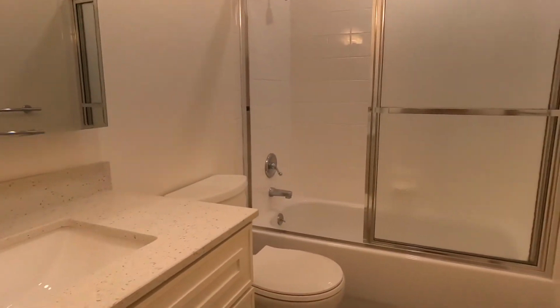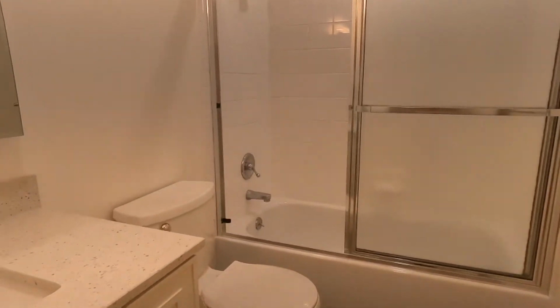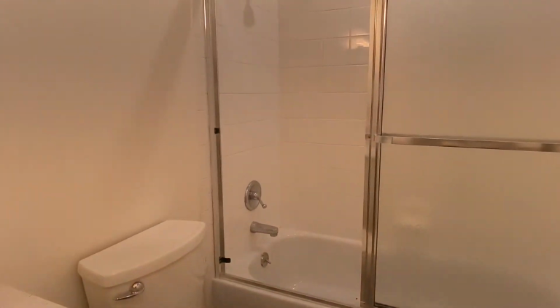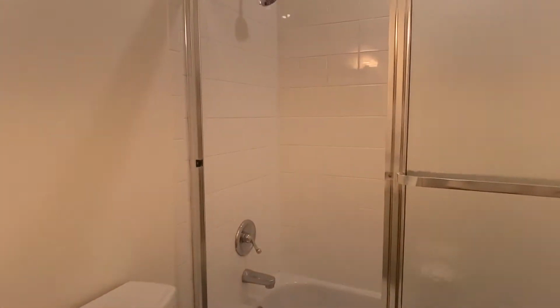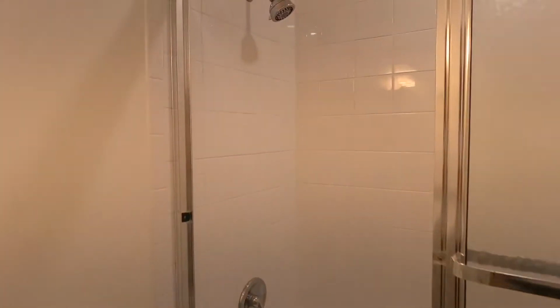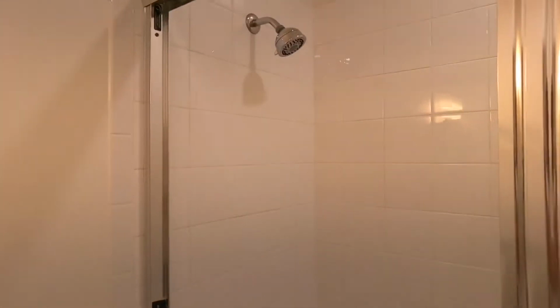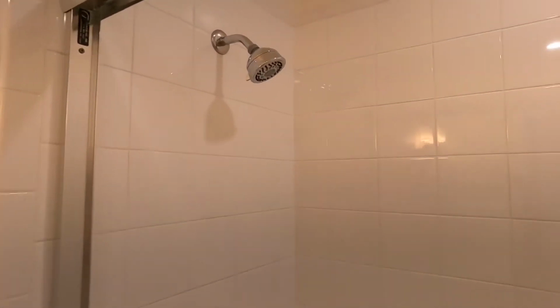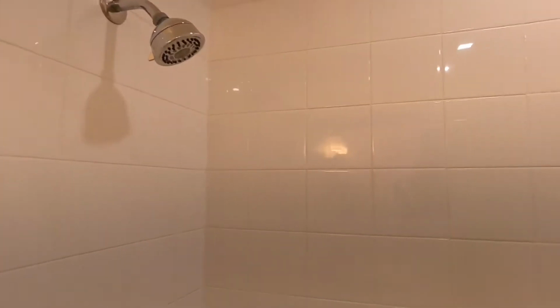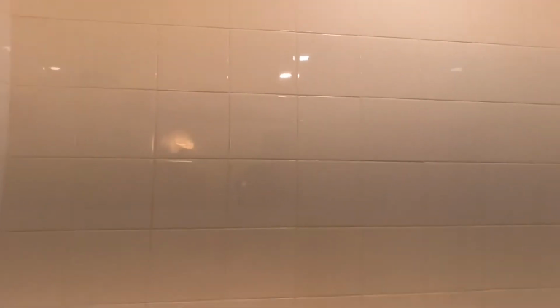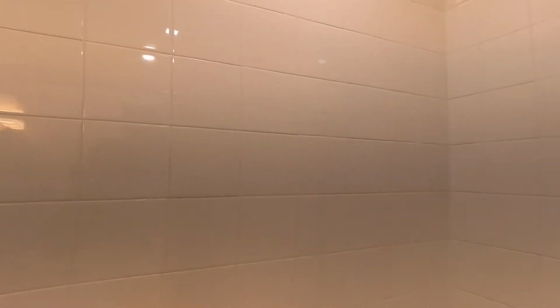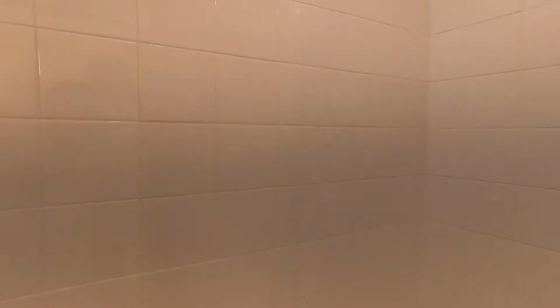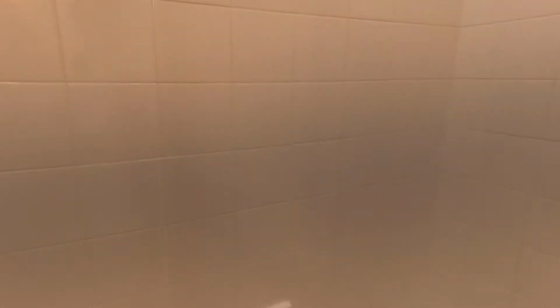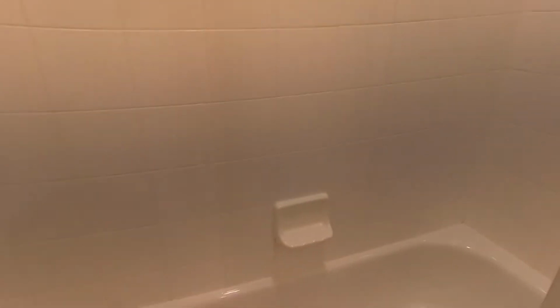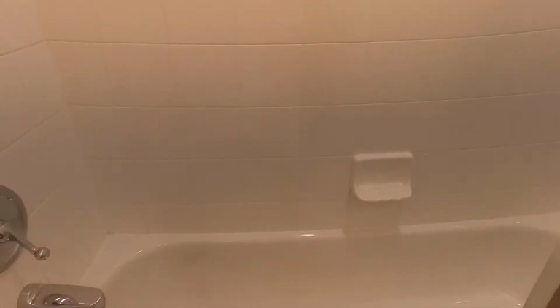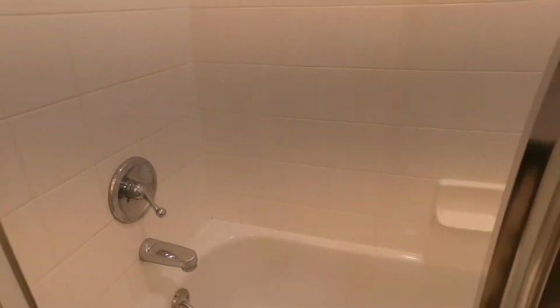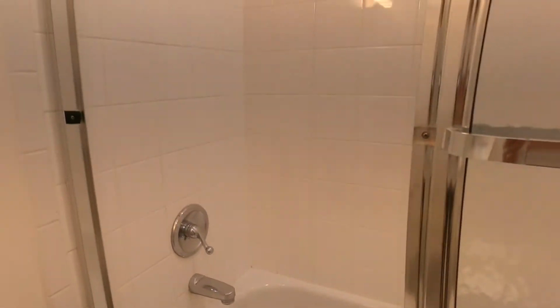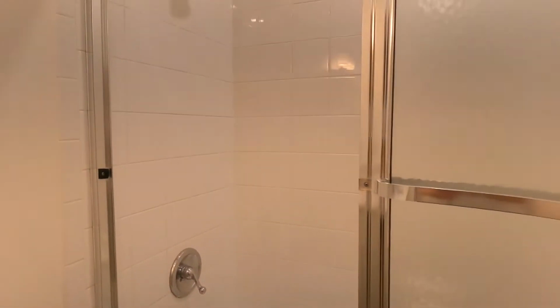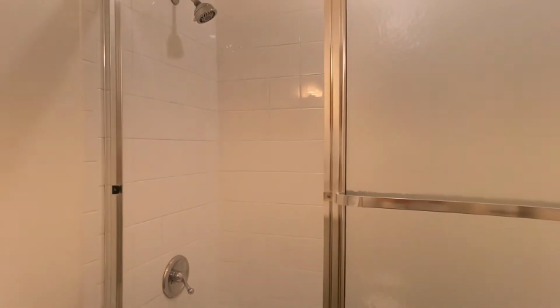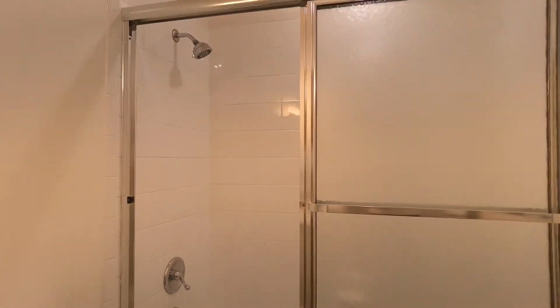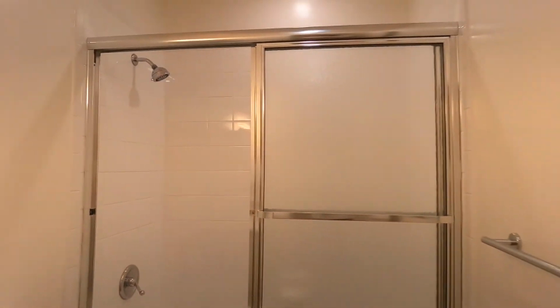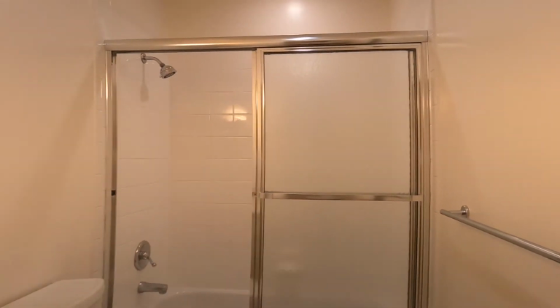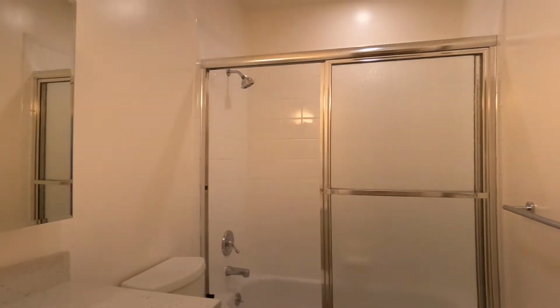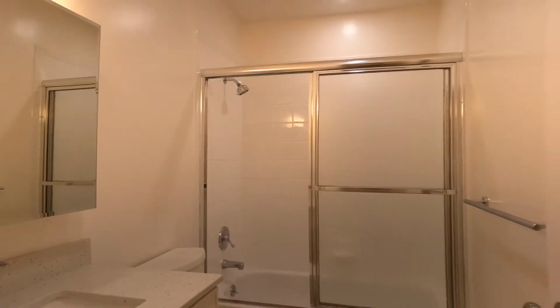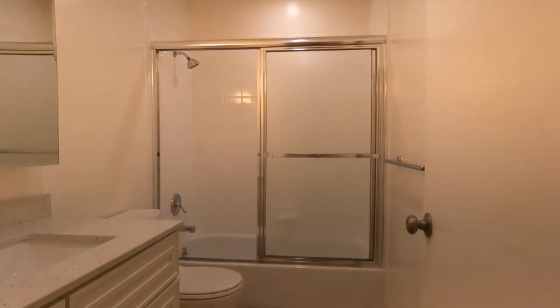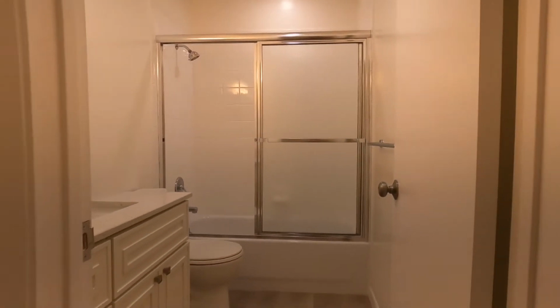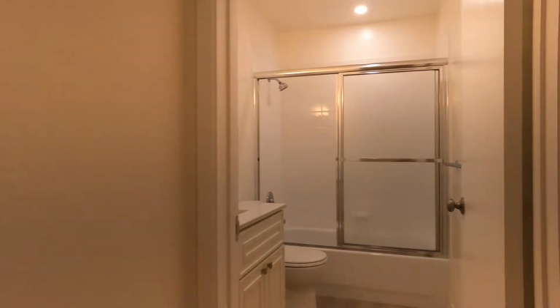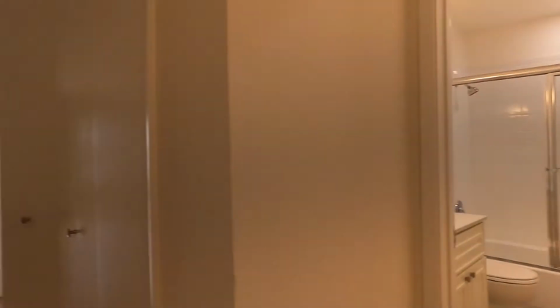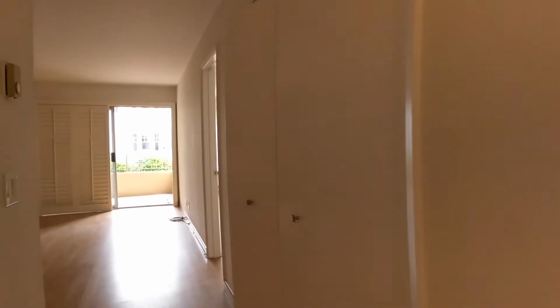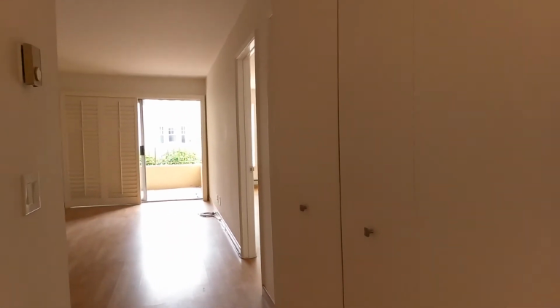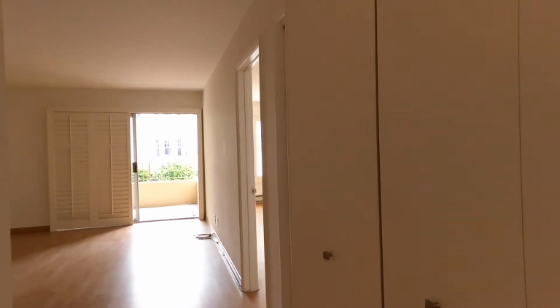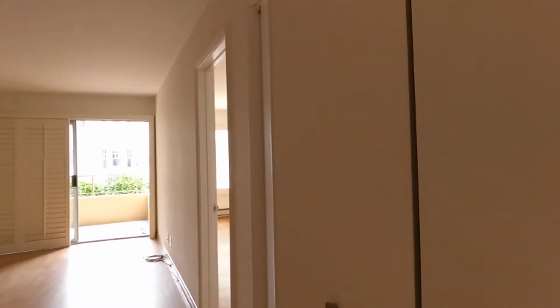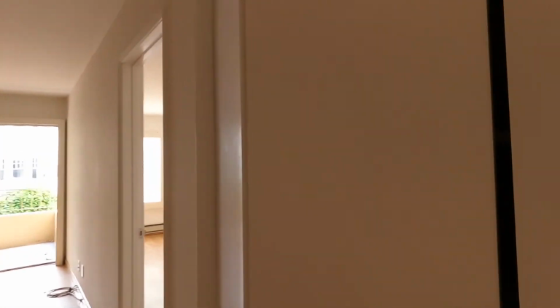You have a tub and shower combined with a sliding door and a nice big shower head. This is immaculate, with a nice medicine cabinet — tastefully remodeled.